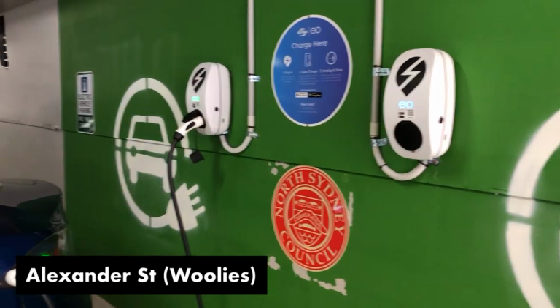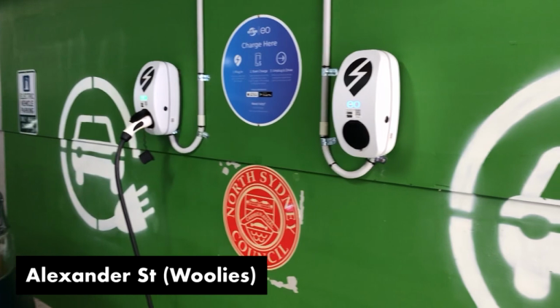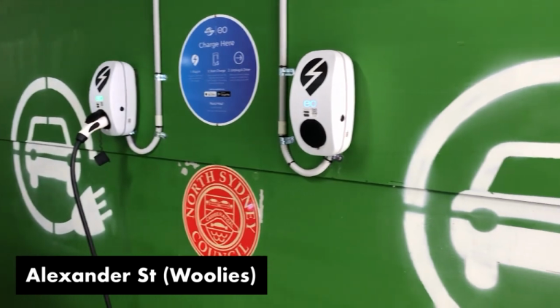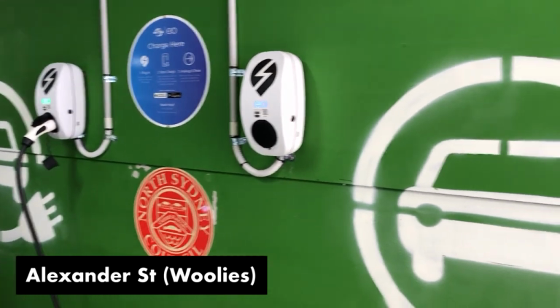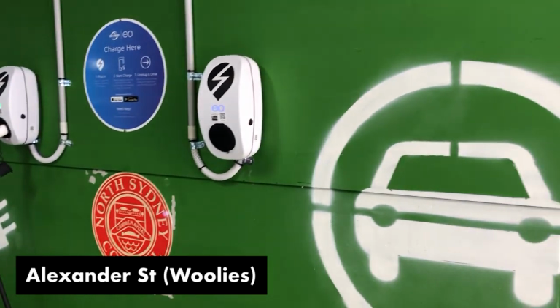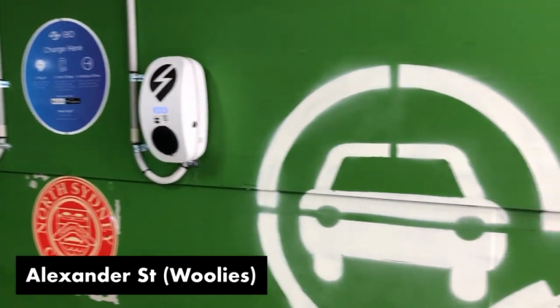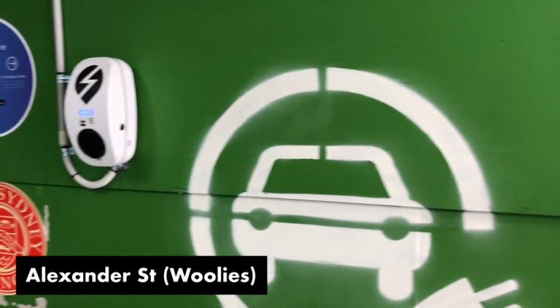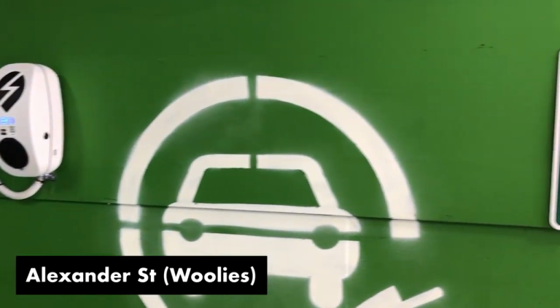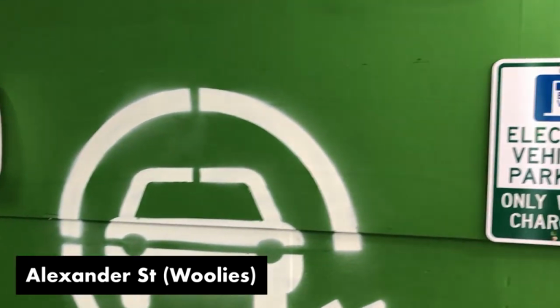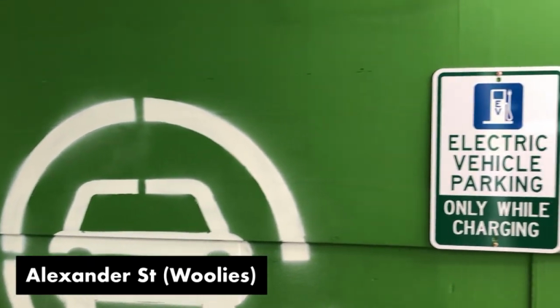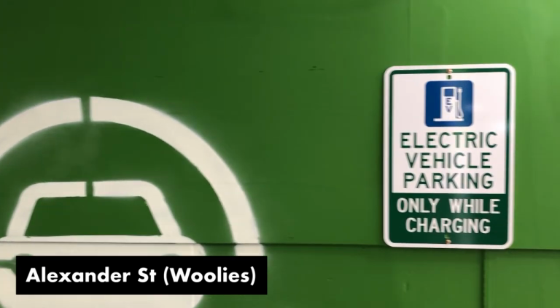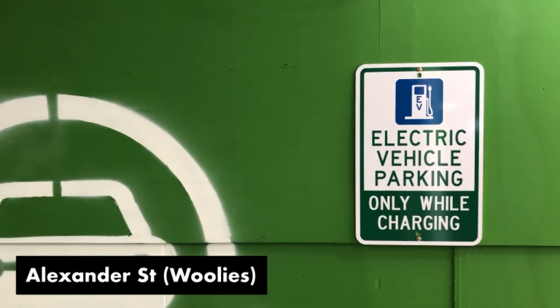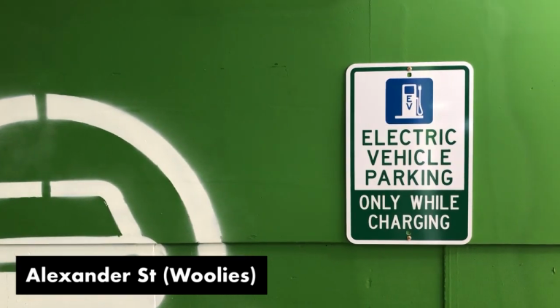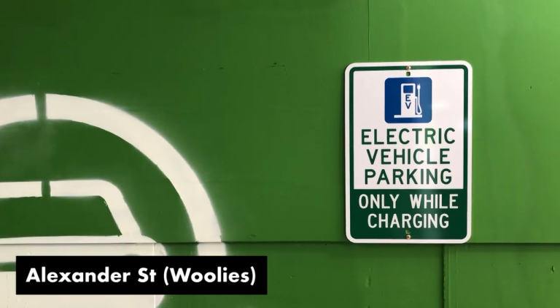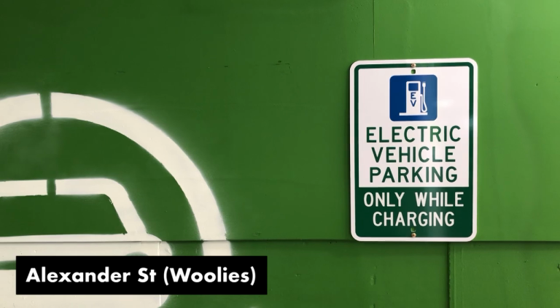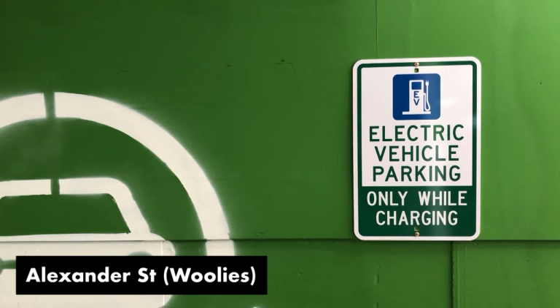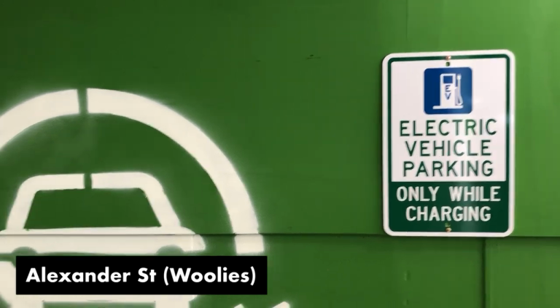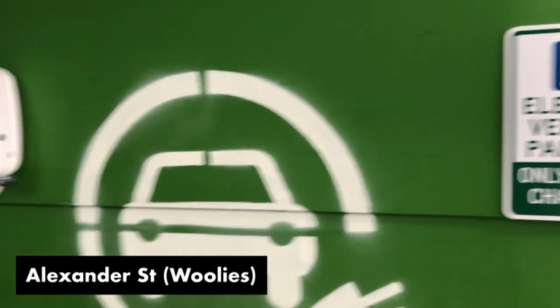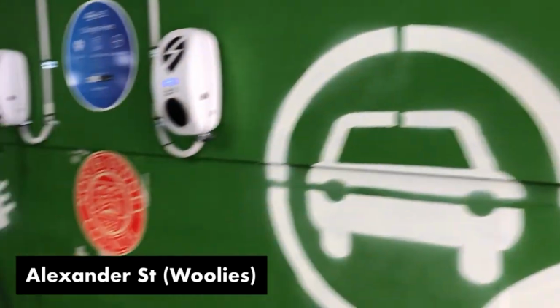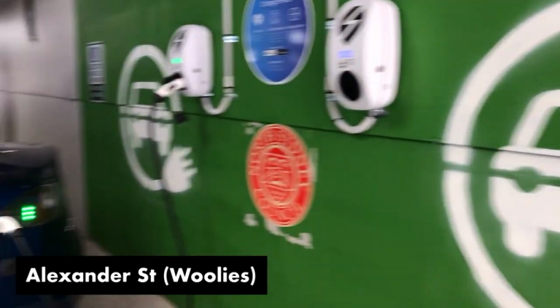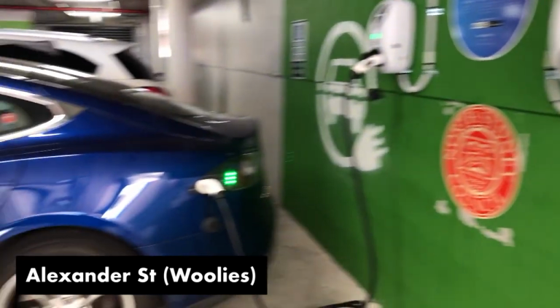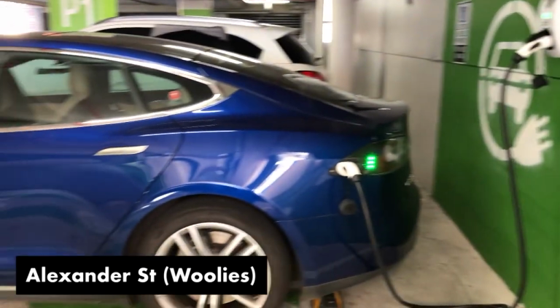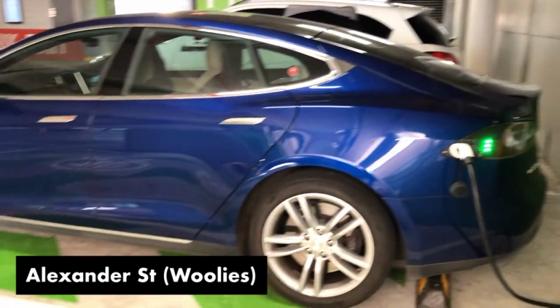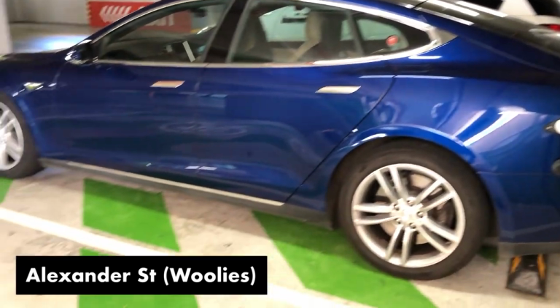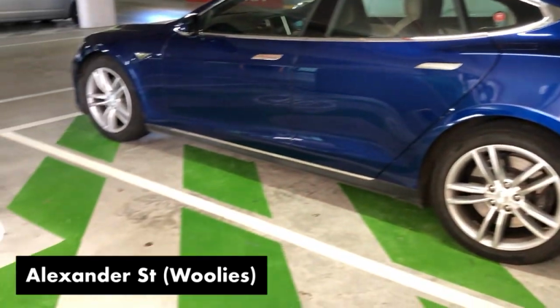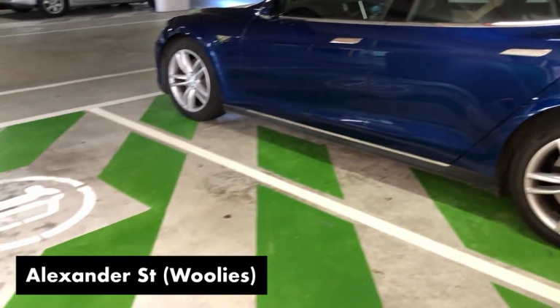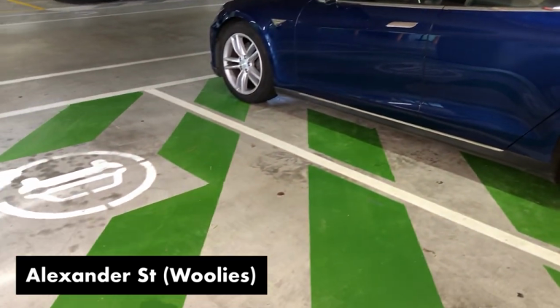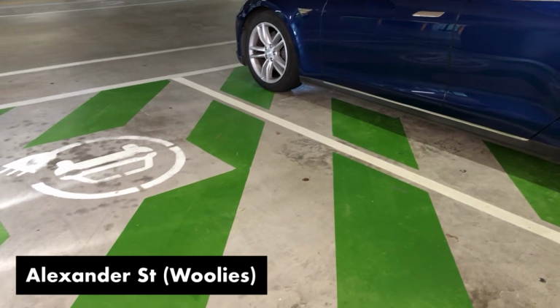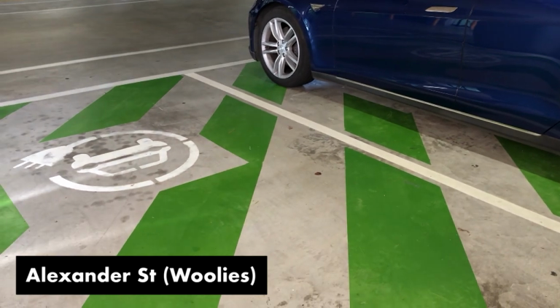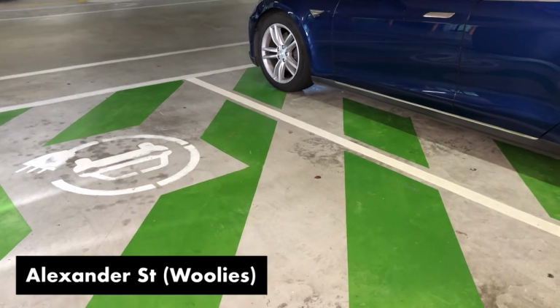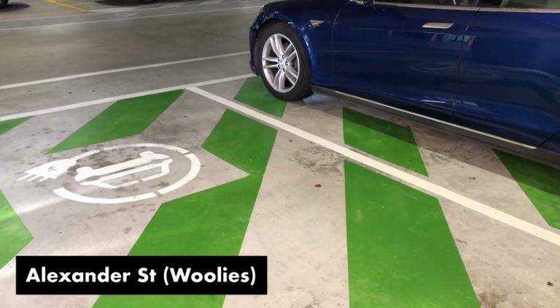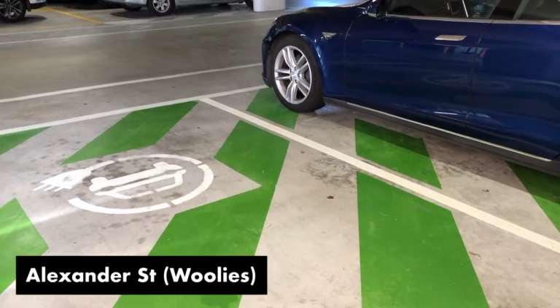They are paid, so it's 29 cents per kilowatt hour at the time of this video, and it's a minimum of 60 cents spend. The car parks themselves have two hours free parking, depending which one you choose, so check them out before you go there.